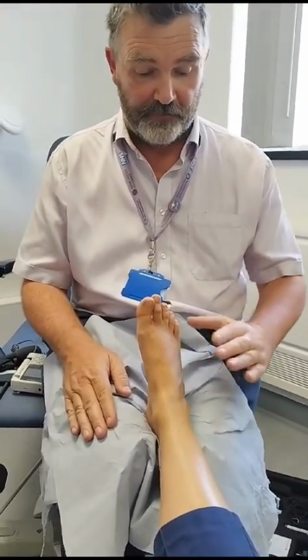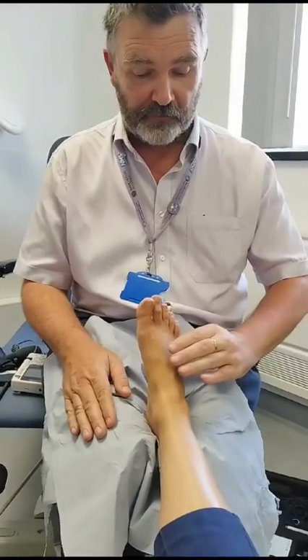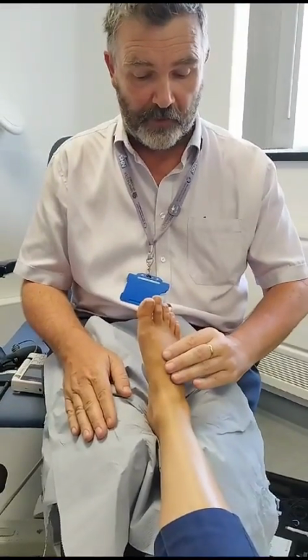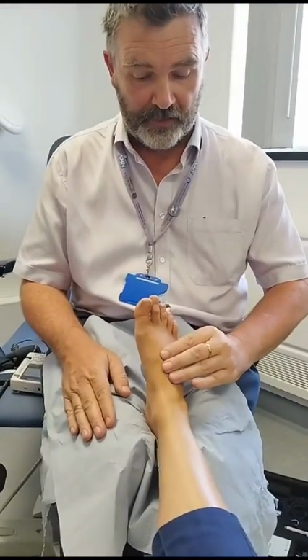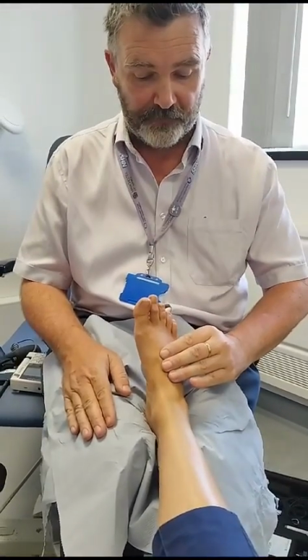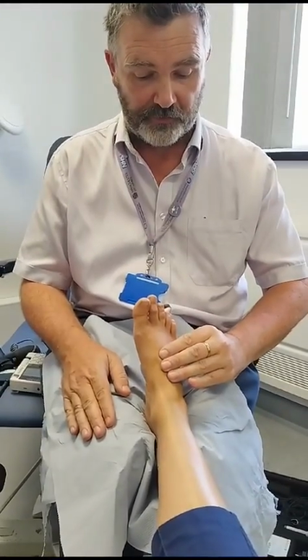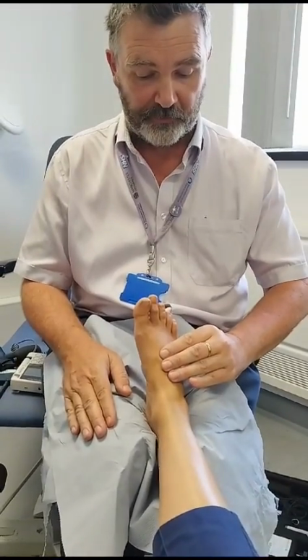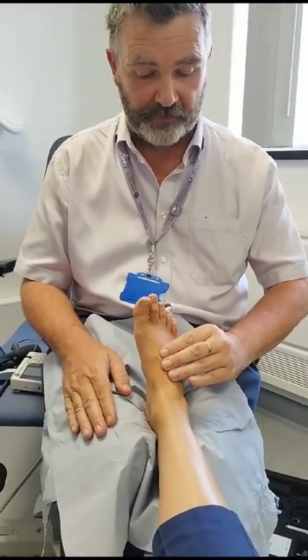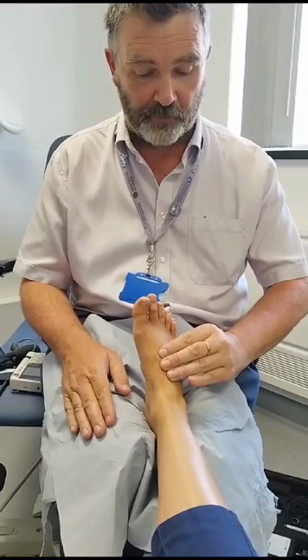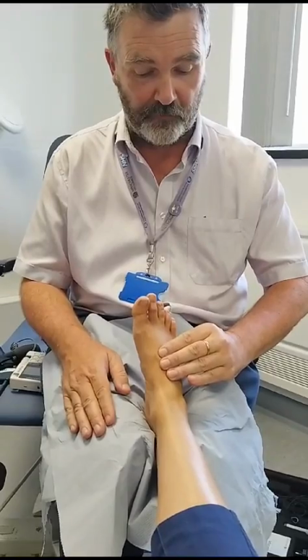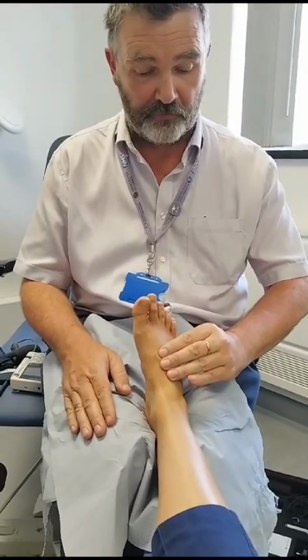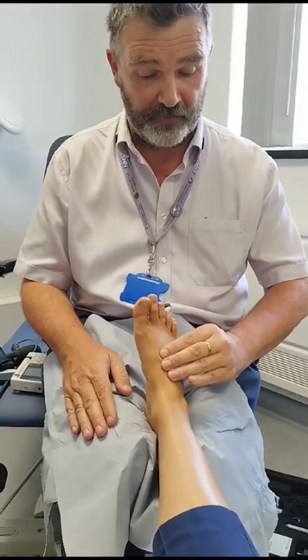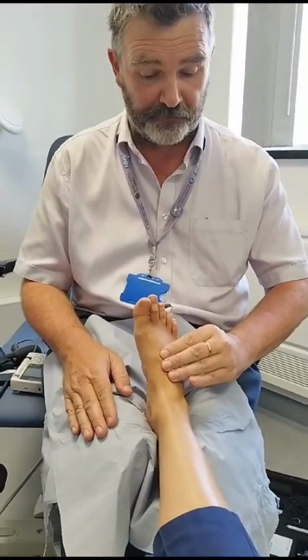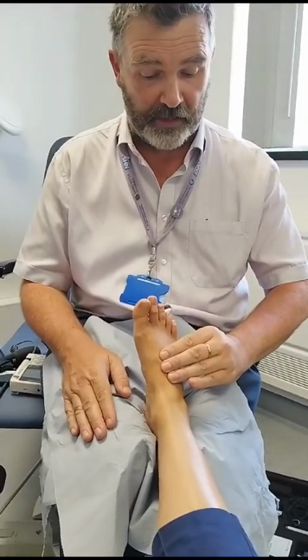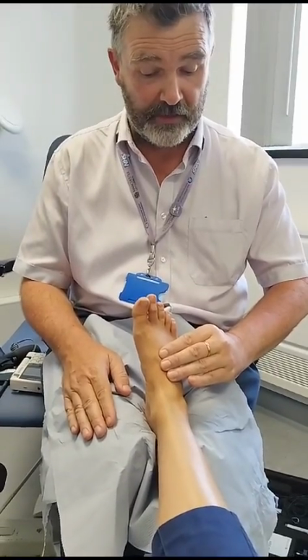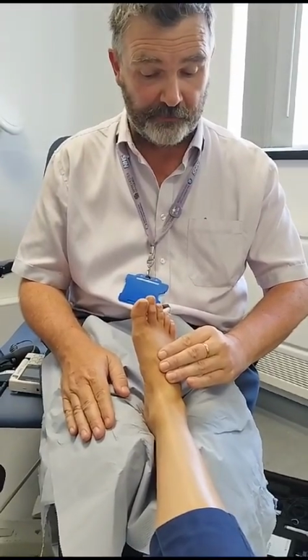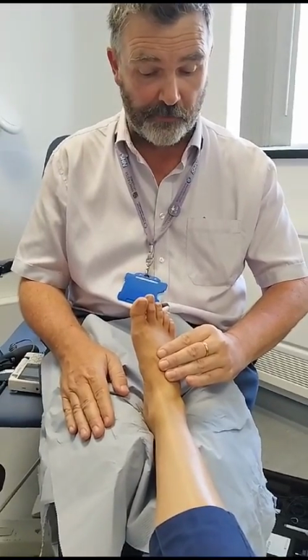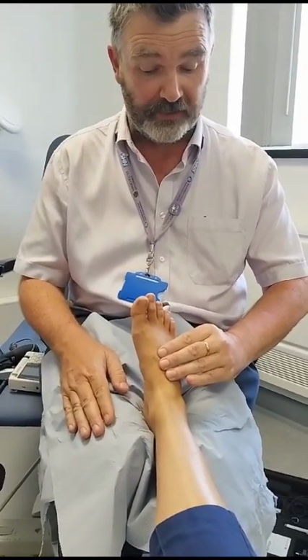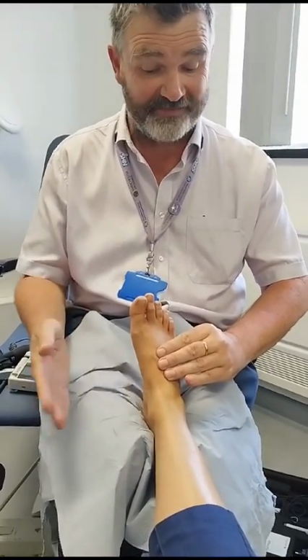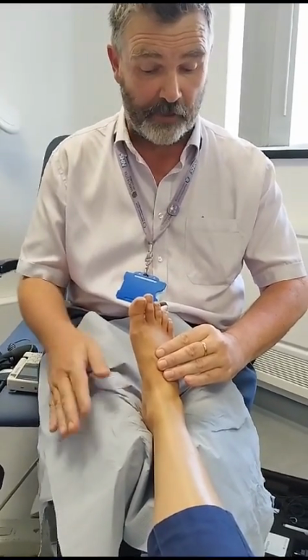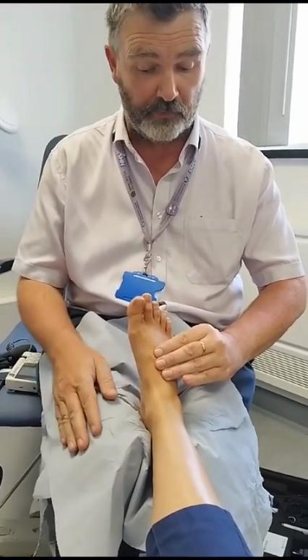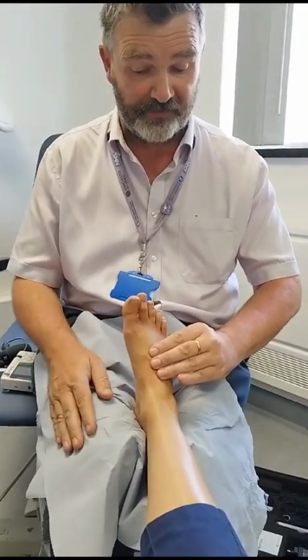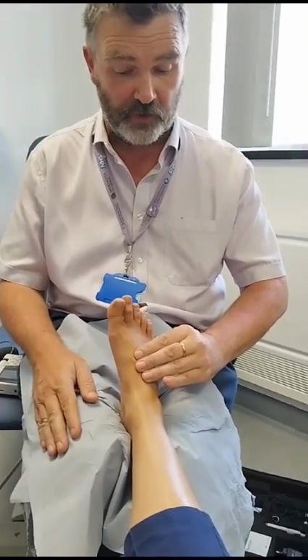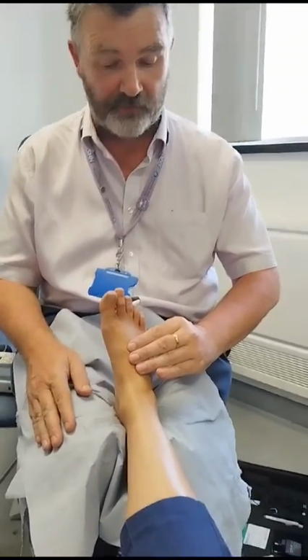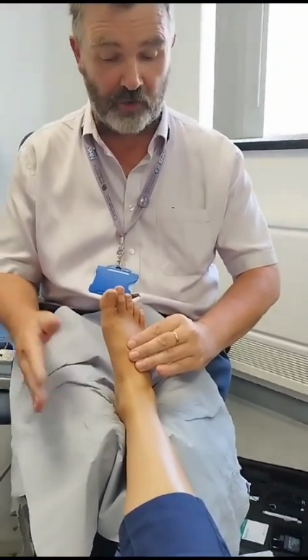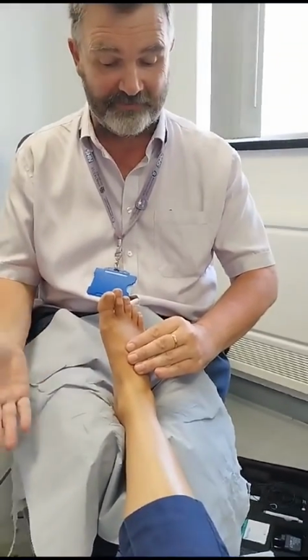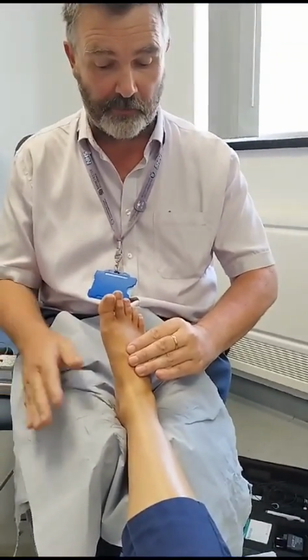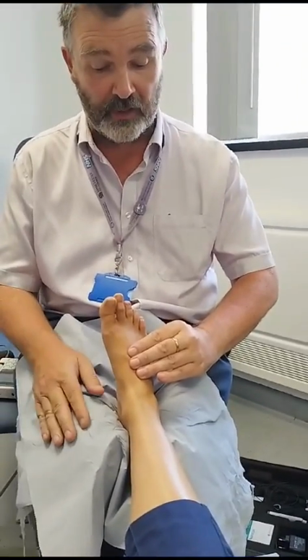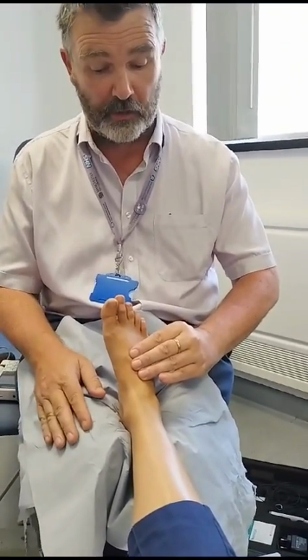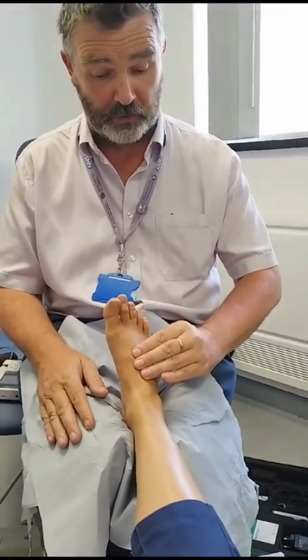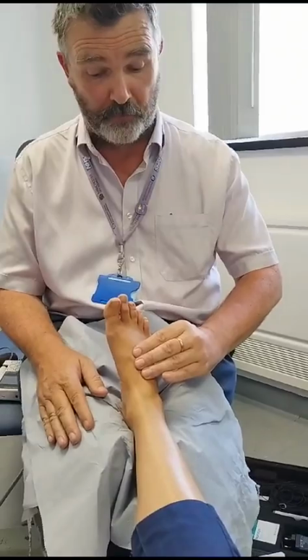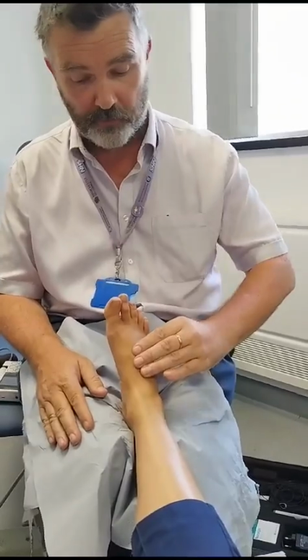First of all, I'll palpate for dorsalis pedis — top of the foot, three fingers flat. Is it palpable? Easily palpable? Yes or no. It's not easily palpable, so I'll call it non-palpable.